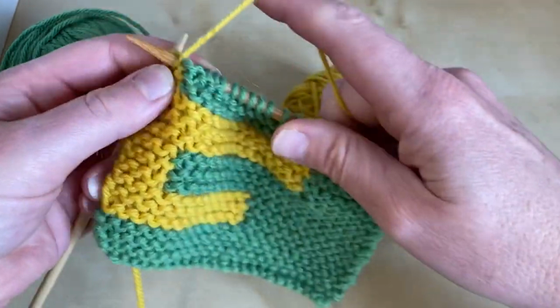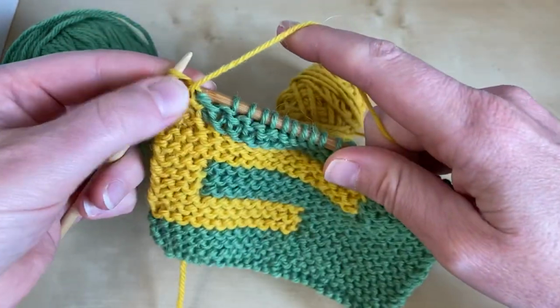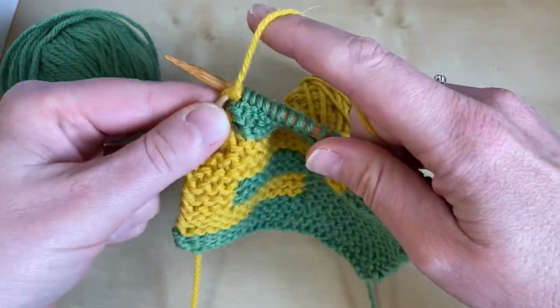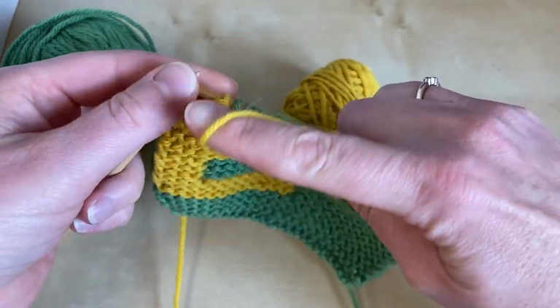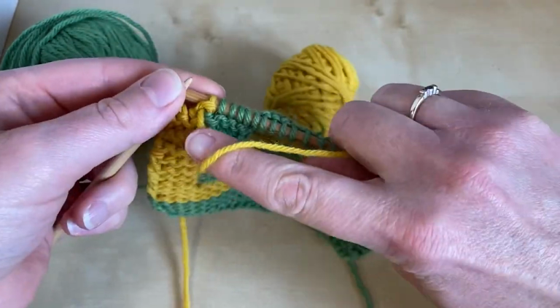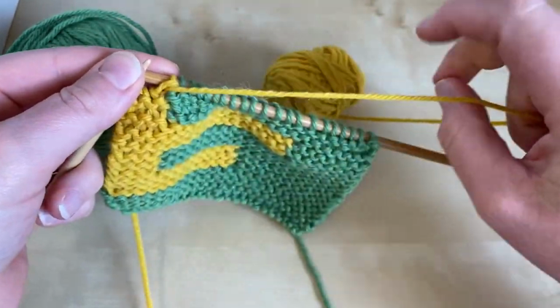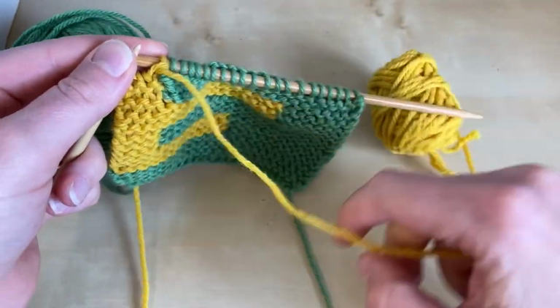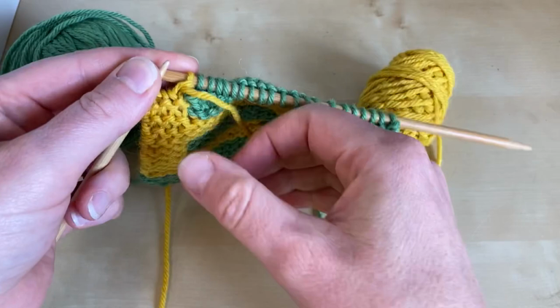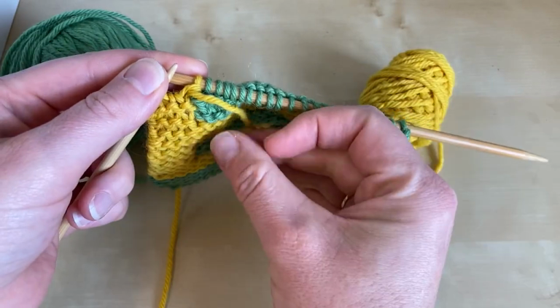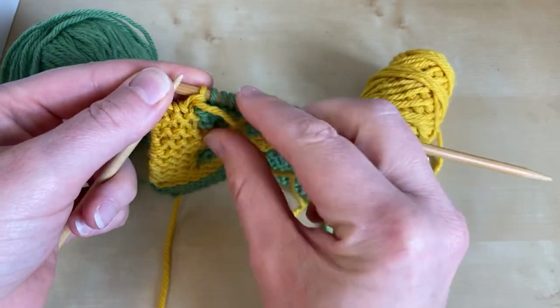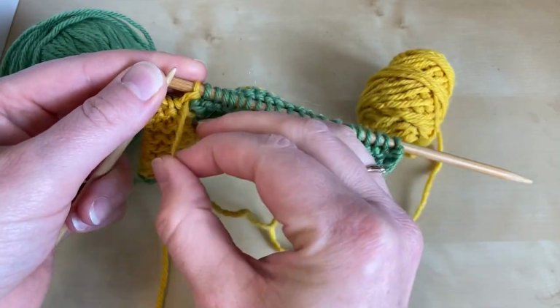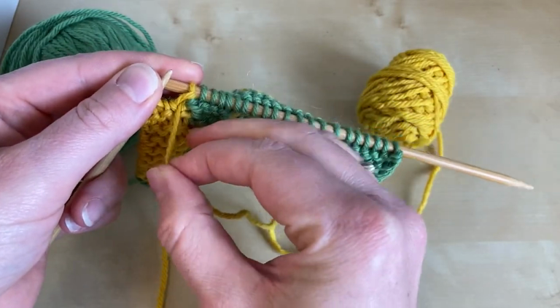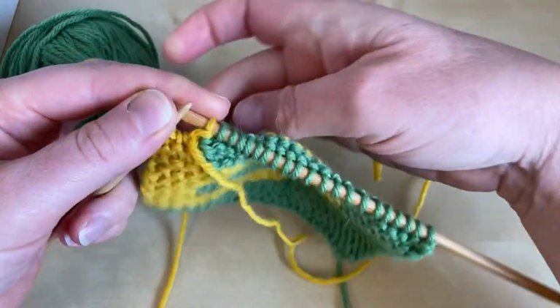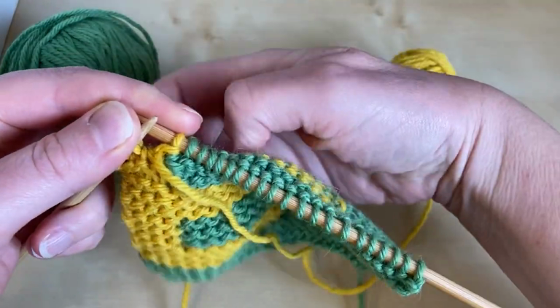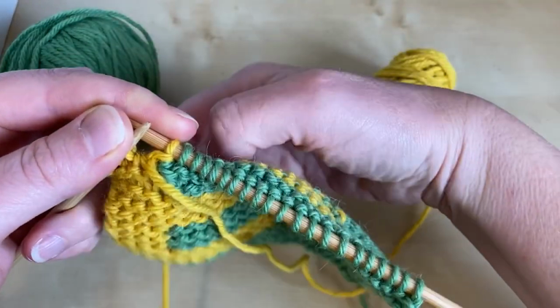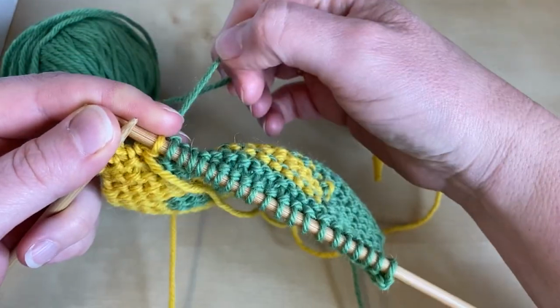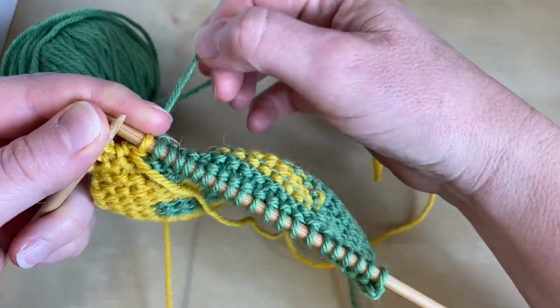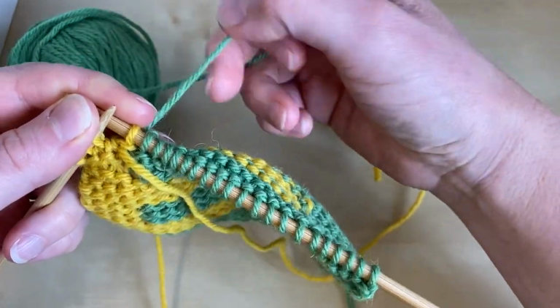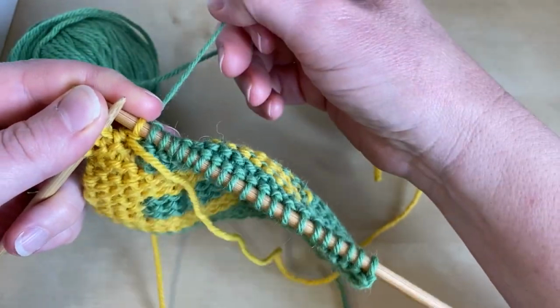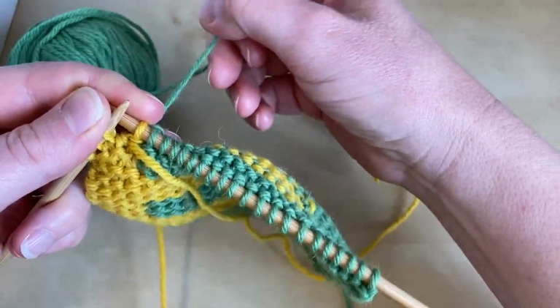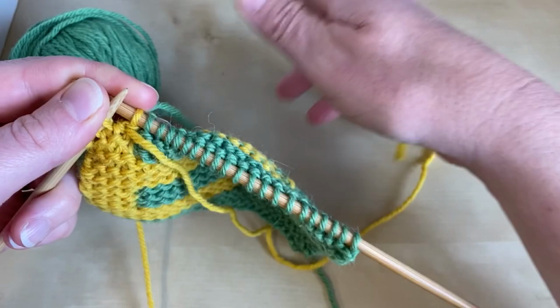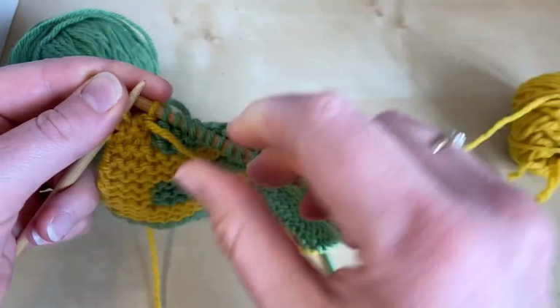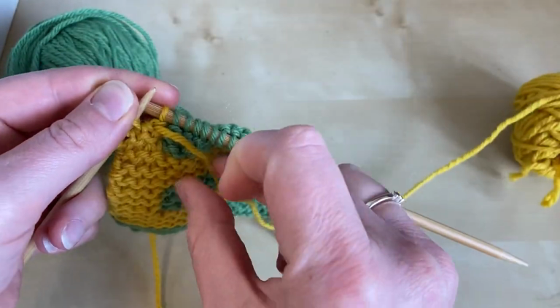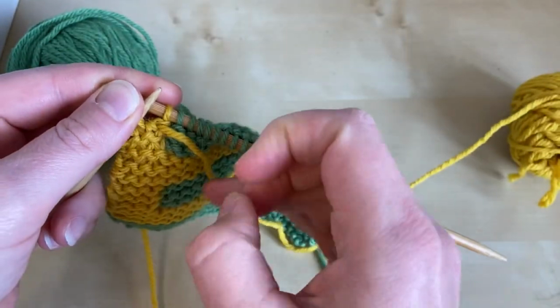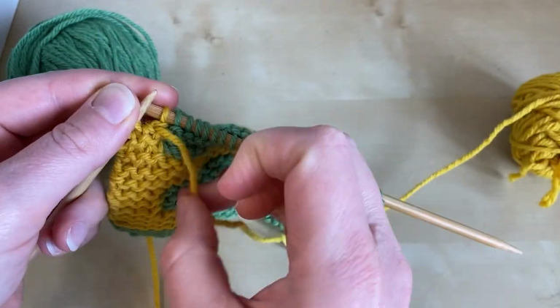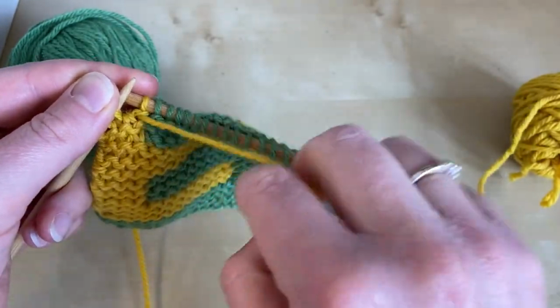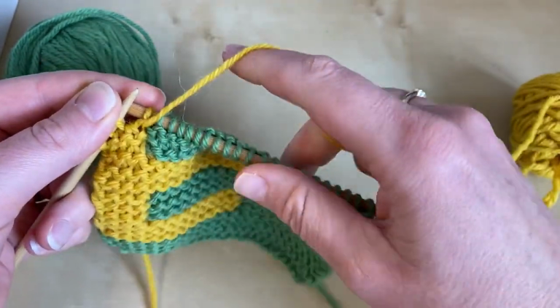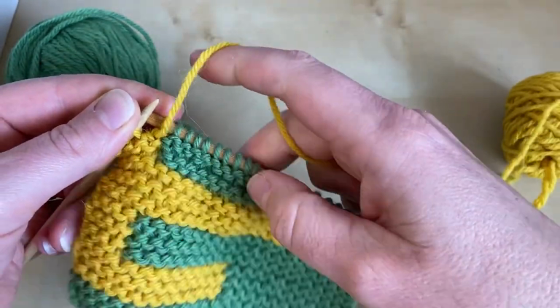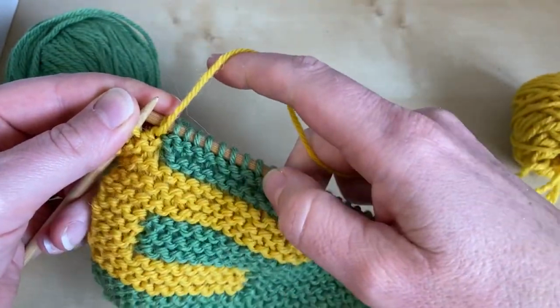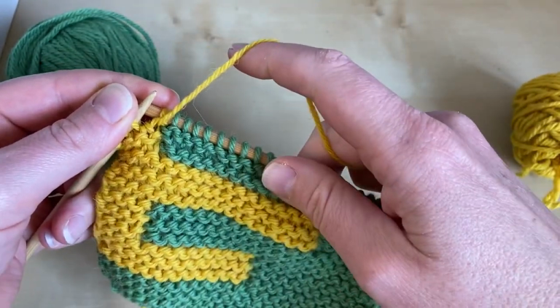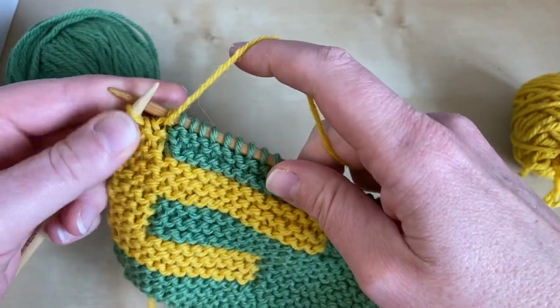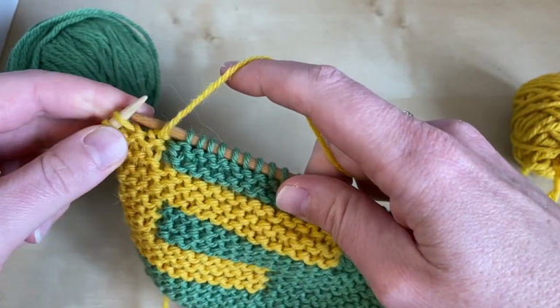Once you've worked the first stitch in the new colour, it's worth giving it a bit of a tug and giving the old yarn a bit of a tug just to make sure that that join is nice and snug, and then you can continue on your way.